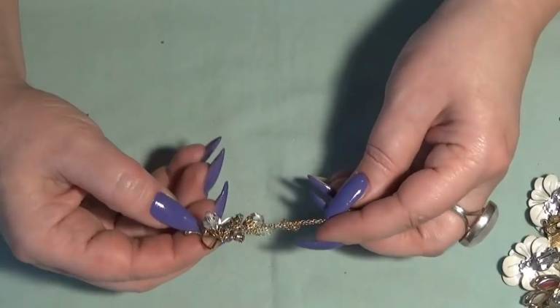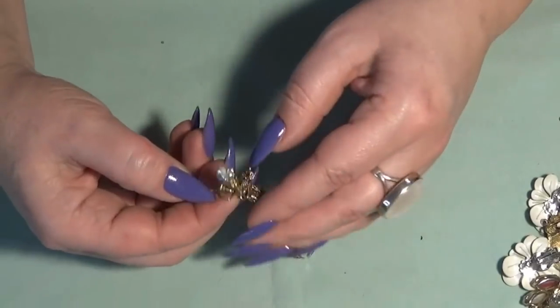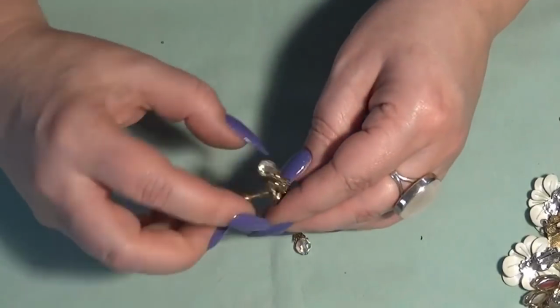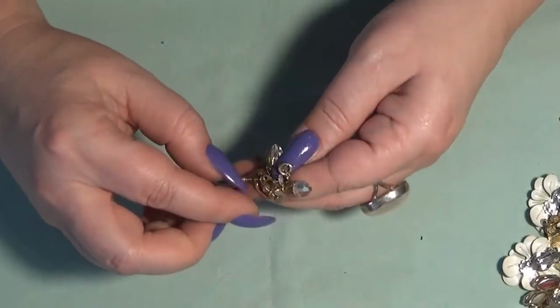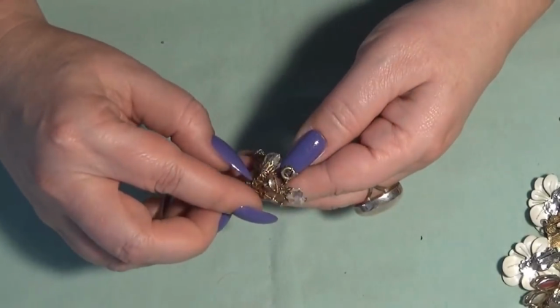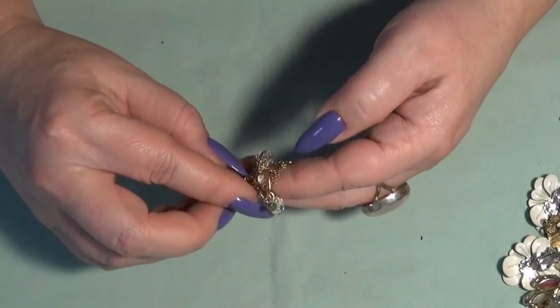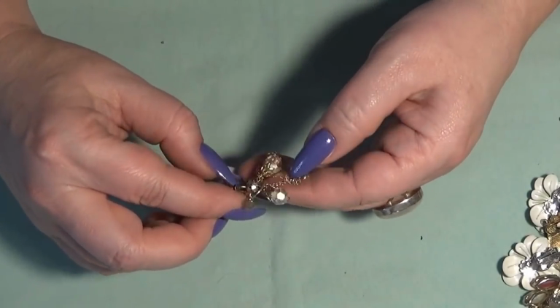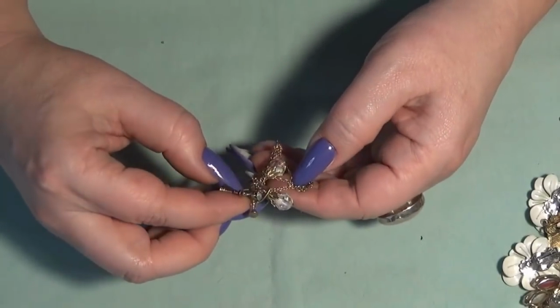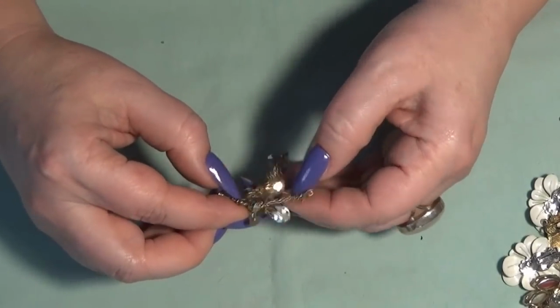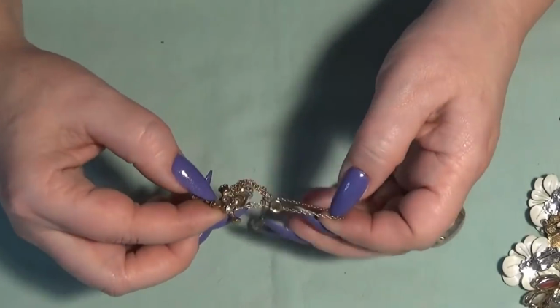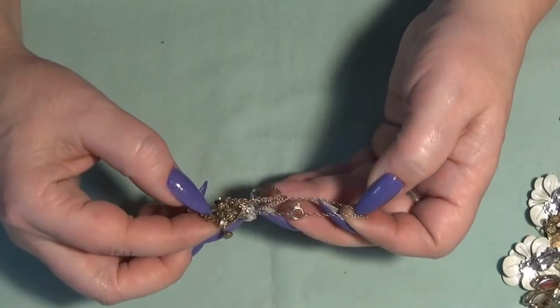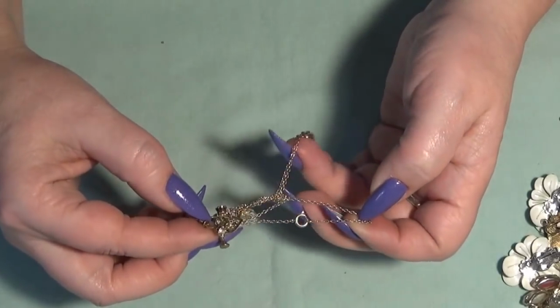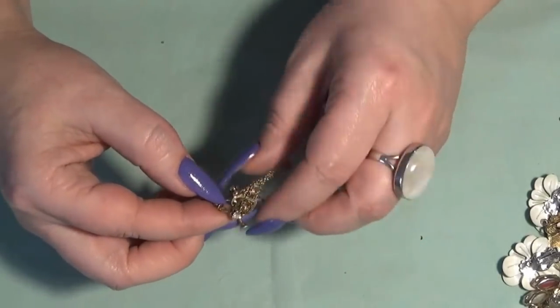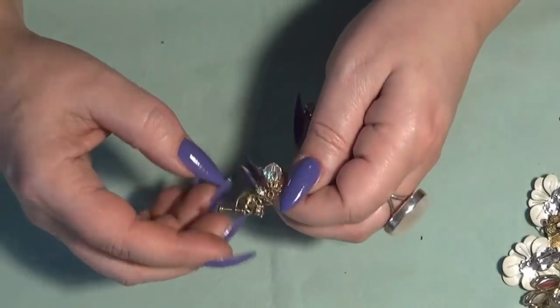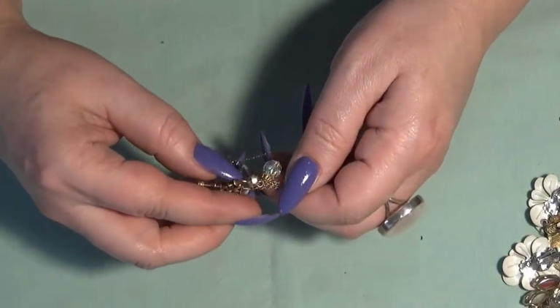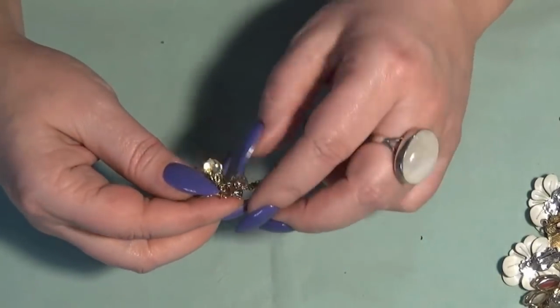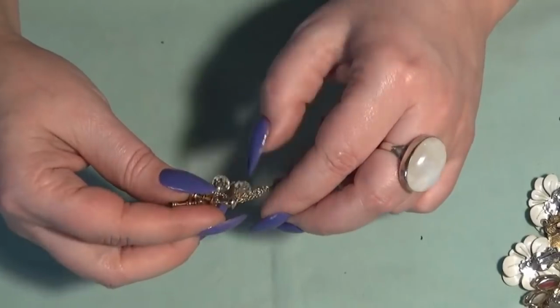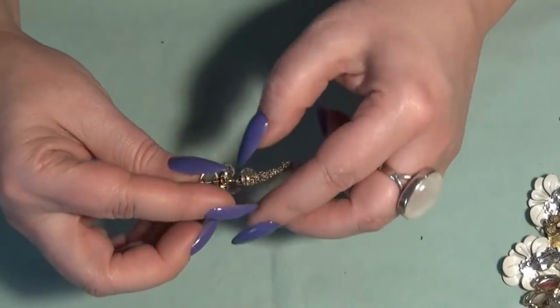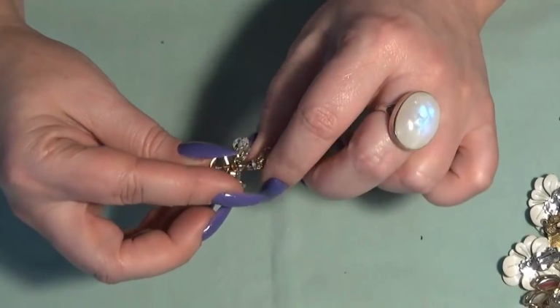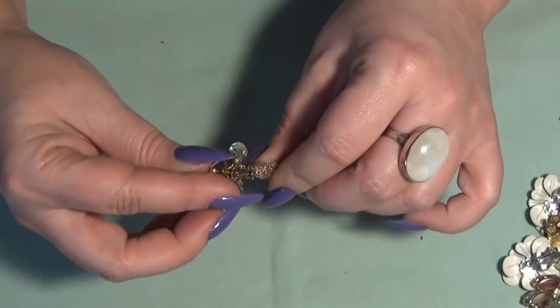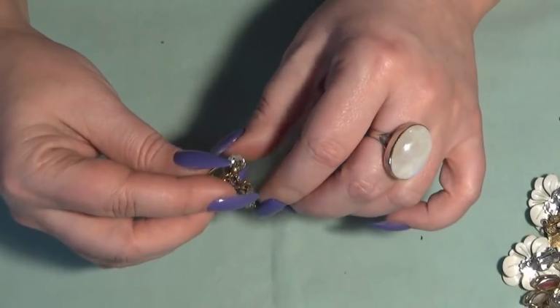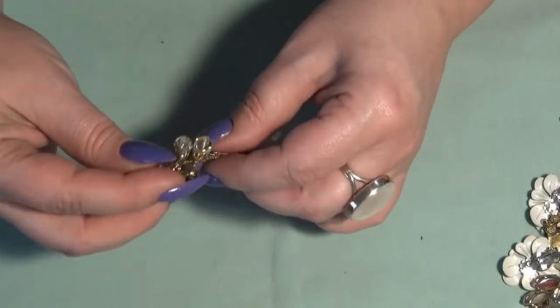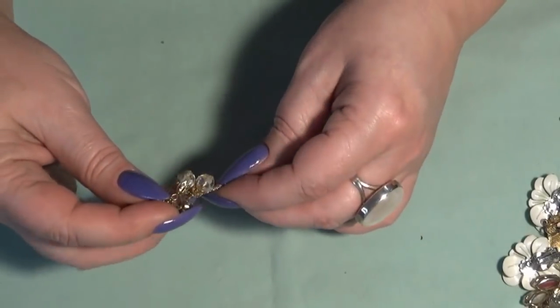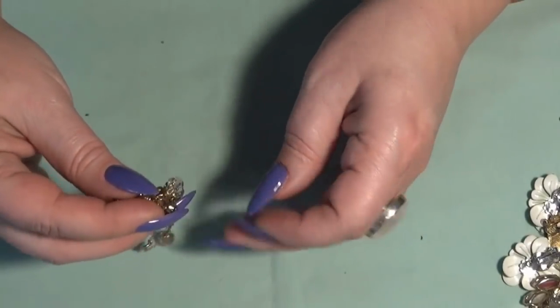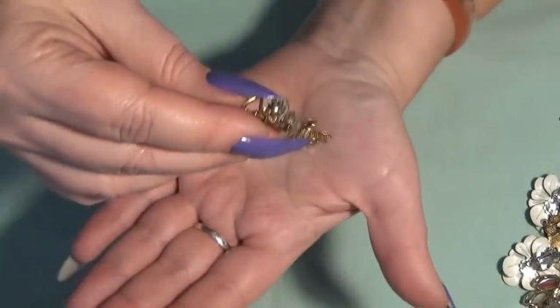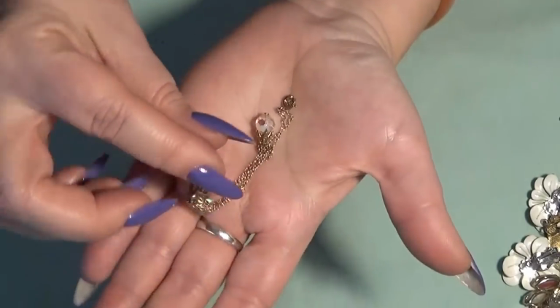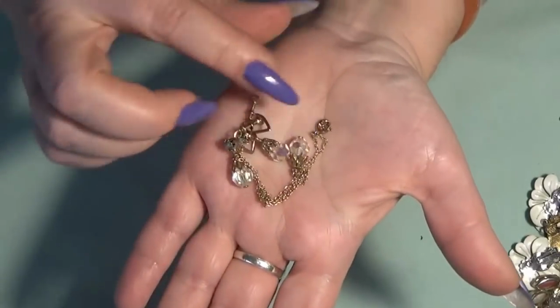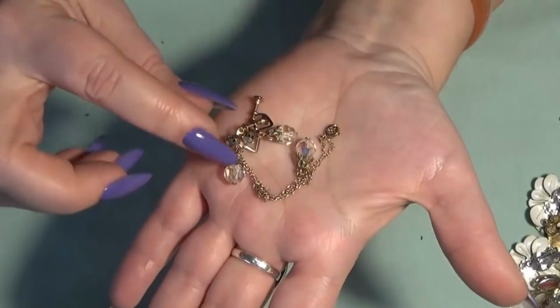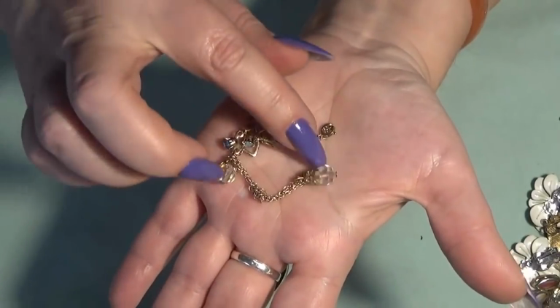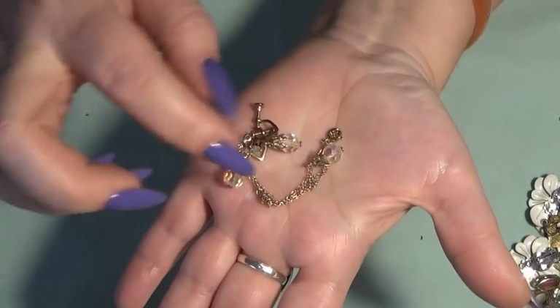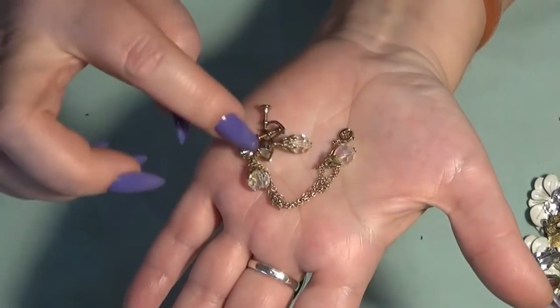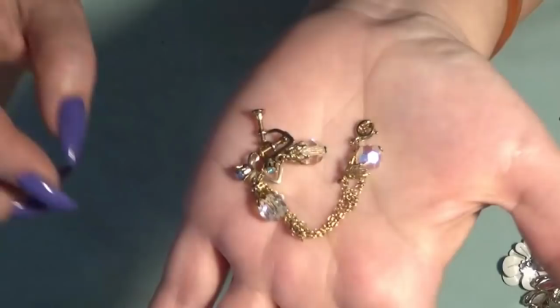This is really tangled, you guys — a necklace and earrings. I'm not gonna untangle them on camera but I will show you — the necklace and the earrings.